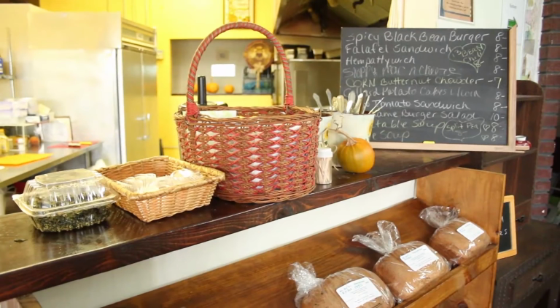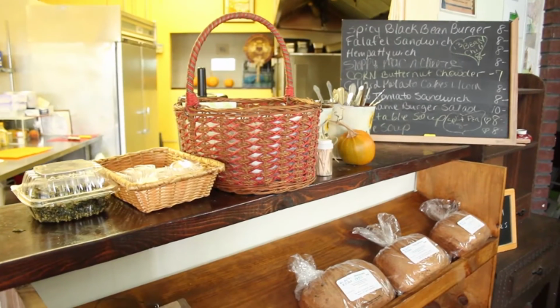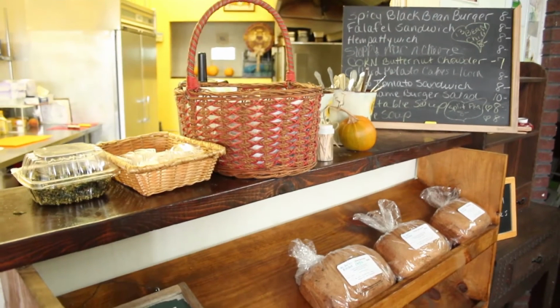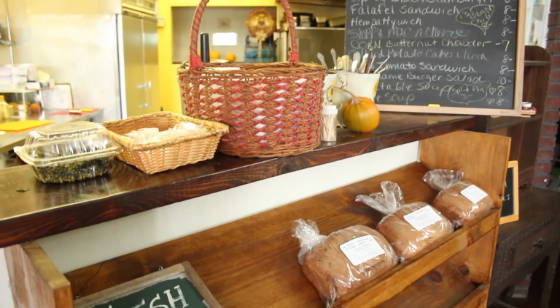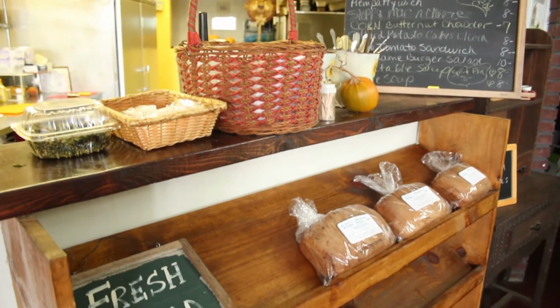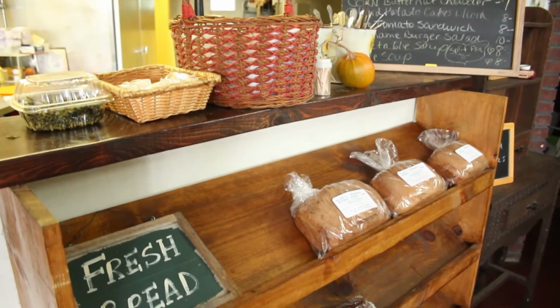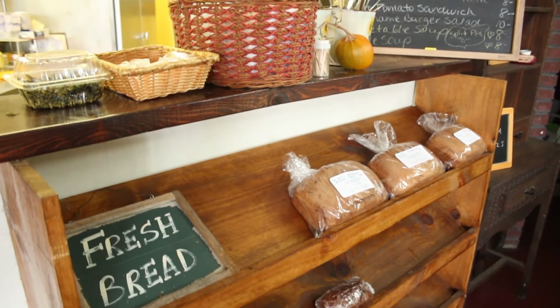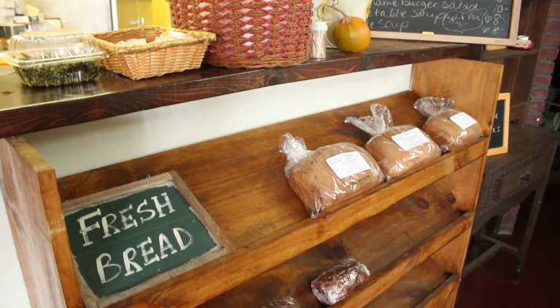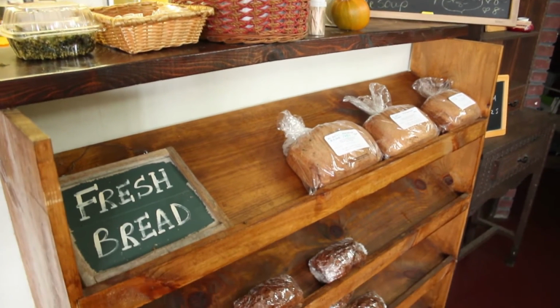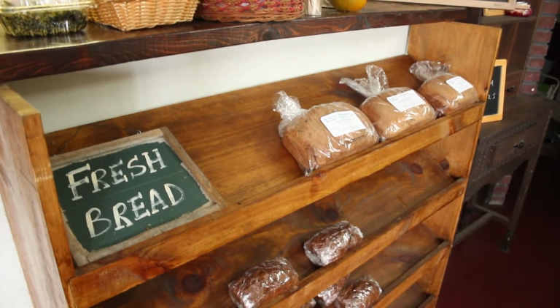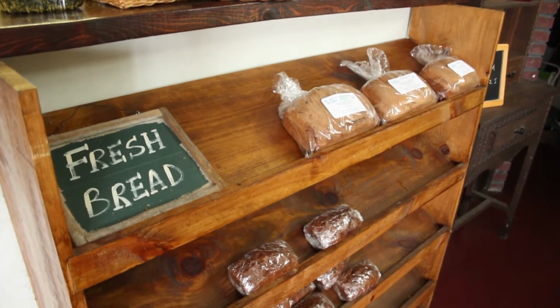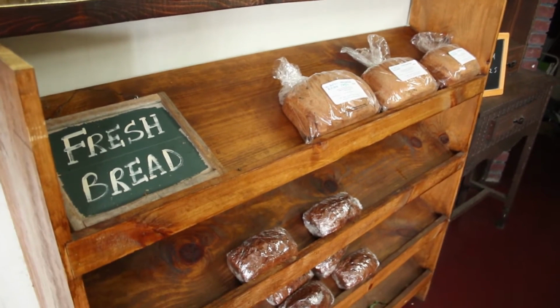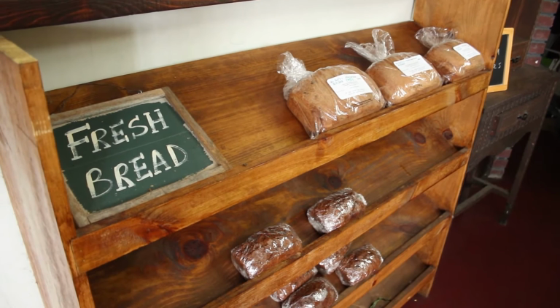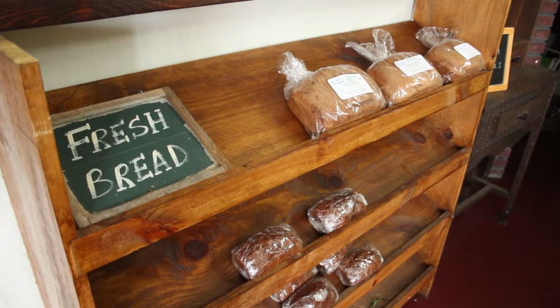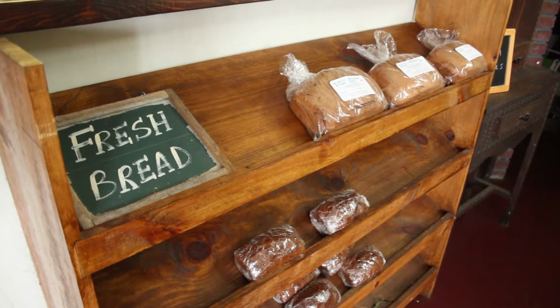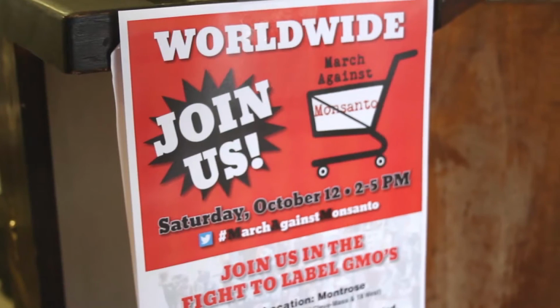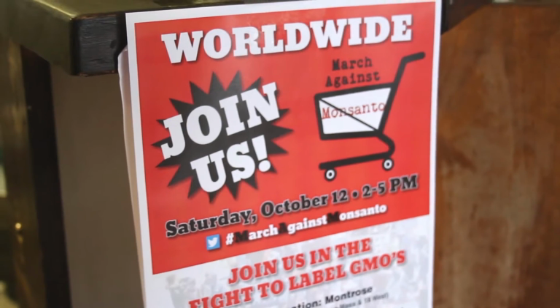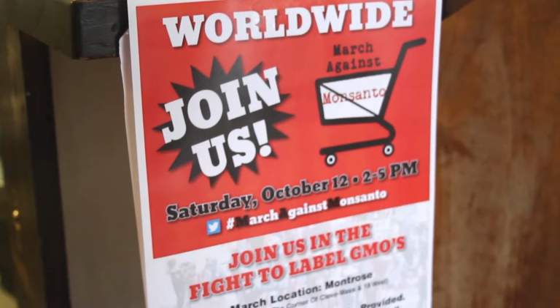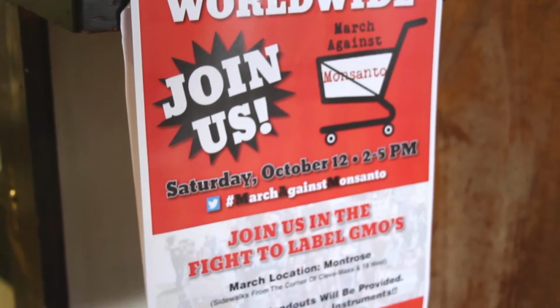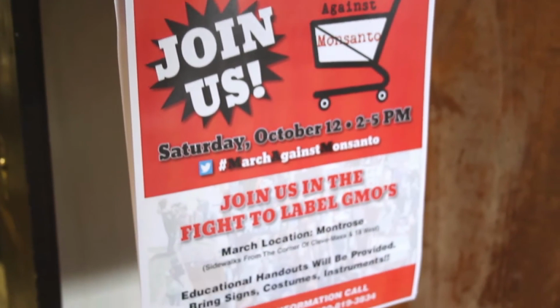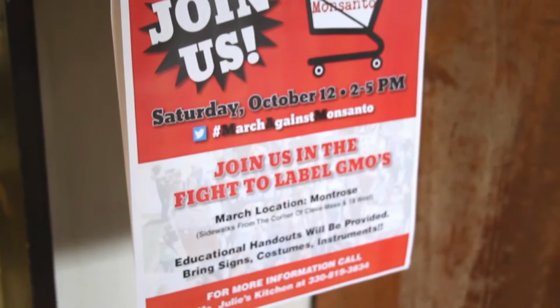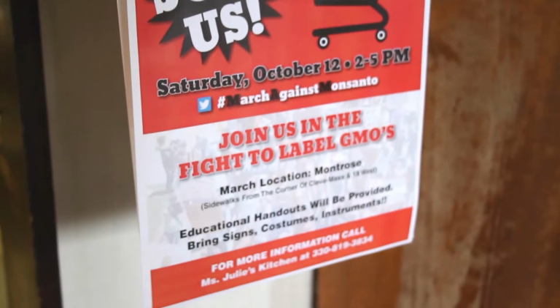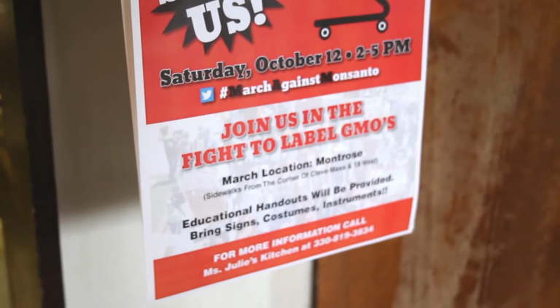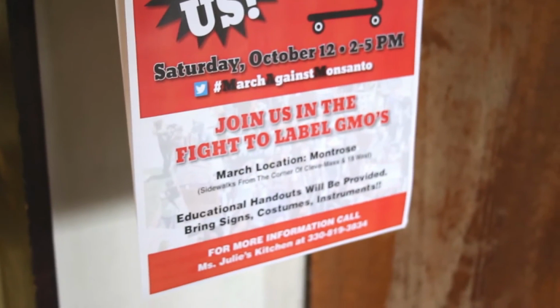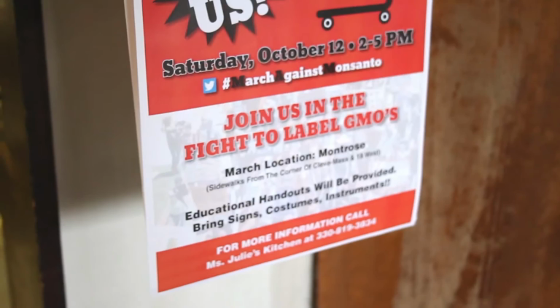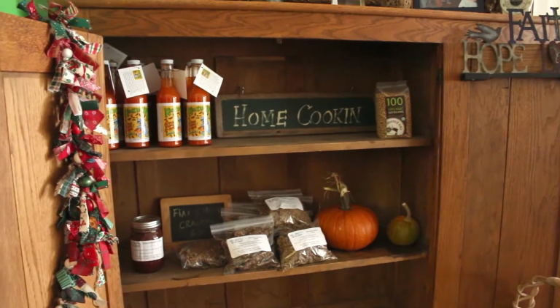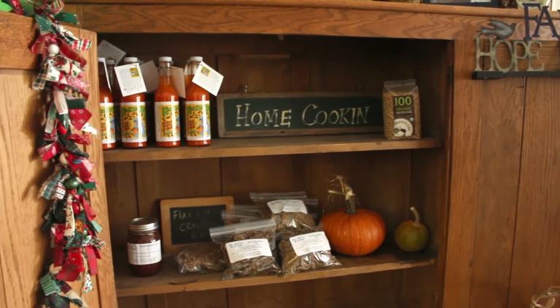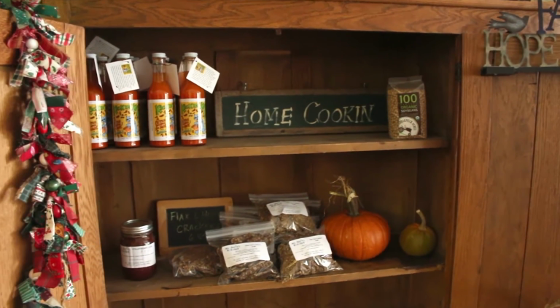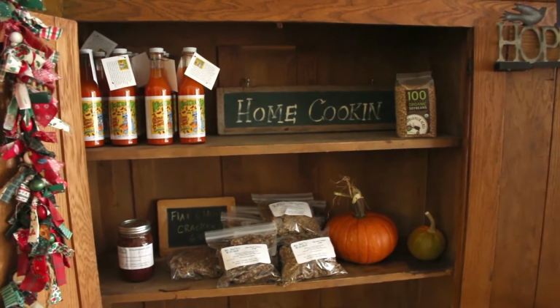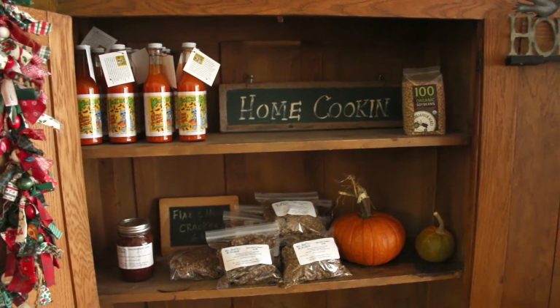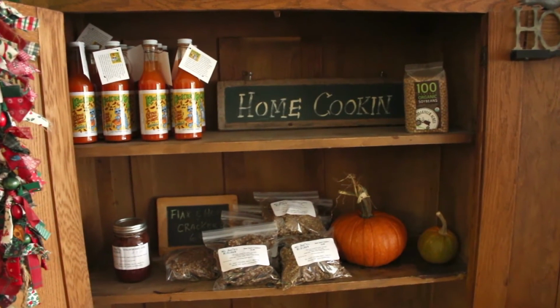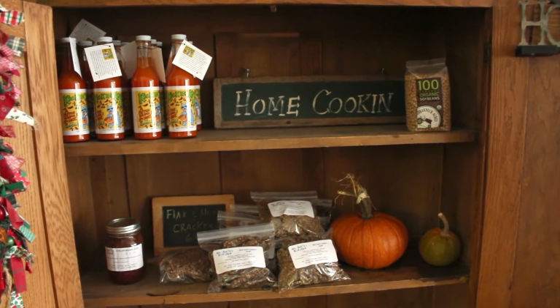We don't receive deliveries of produce all the way from the other side of the country. We simply grow our own food and pick up the rest of what we need at the farmers markets that we are already attending because we sell there. So I get to buy from my friends.